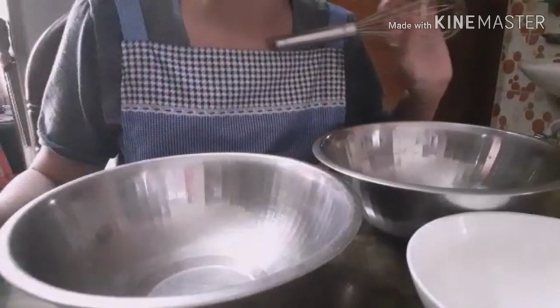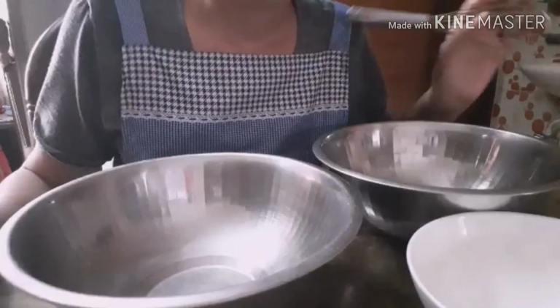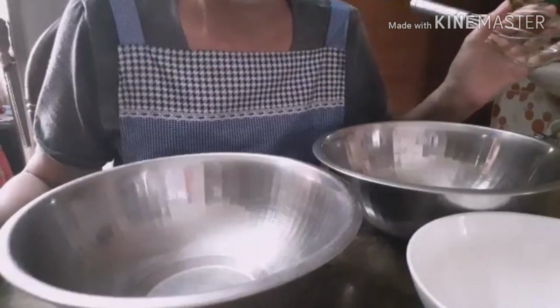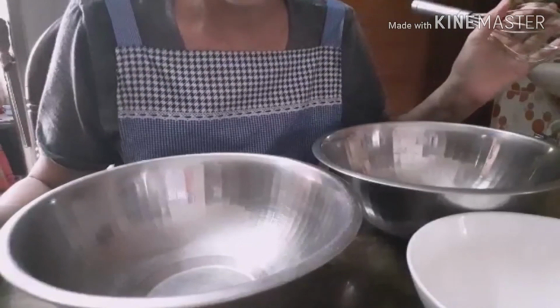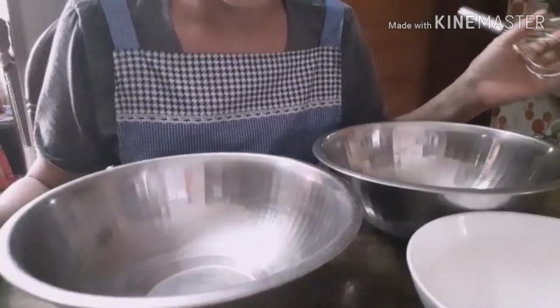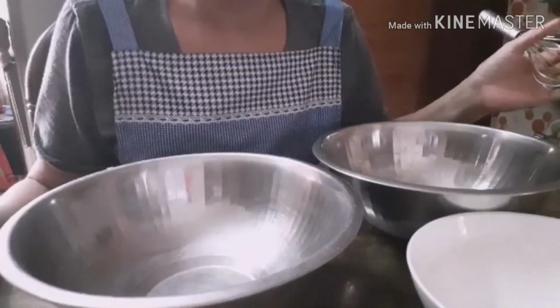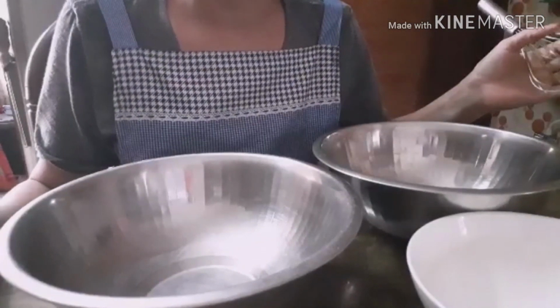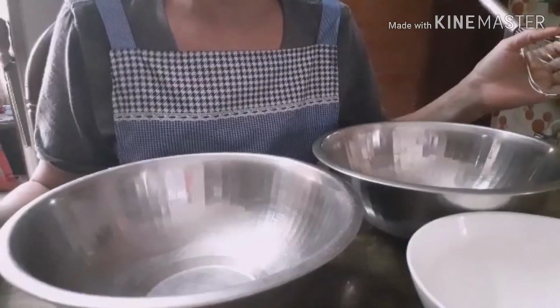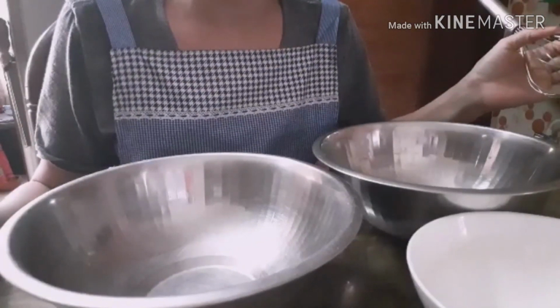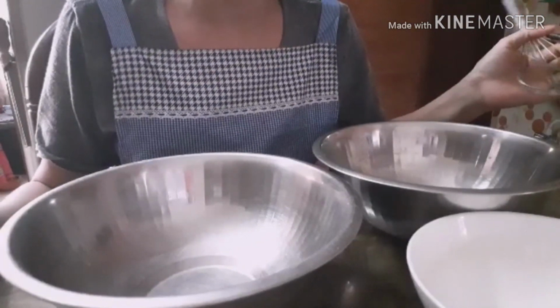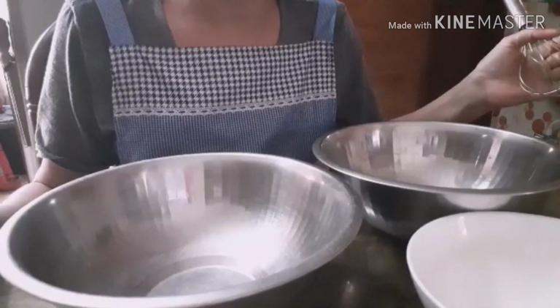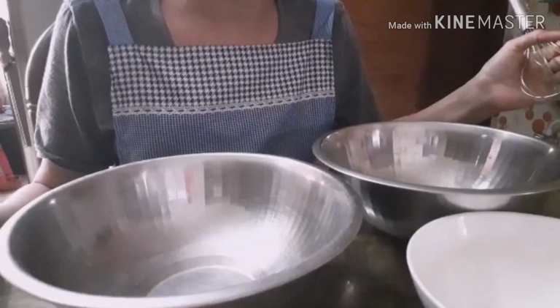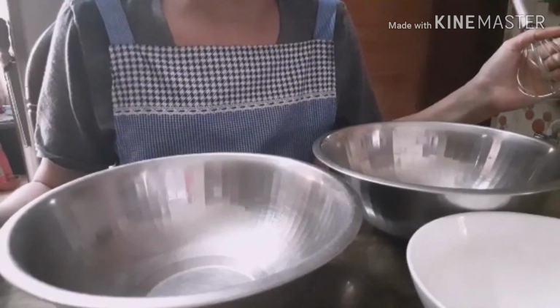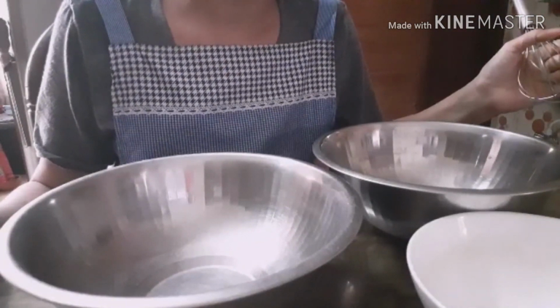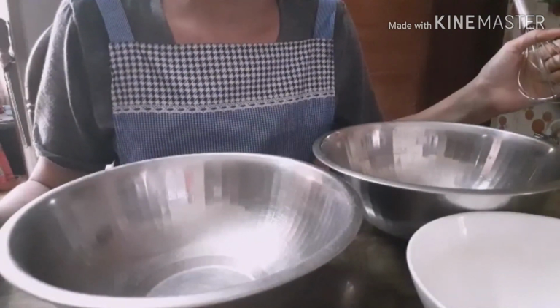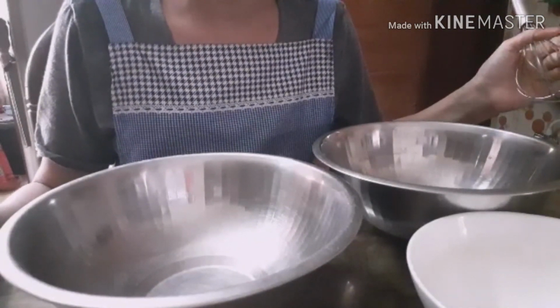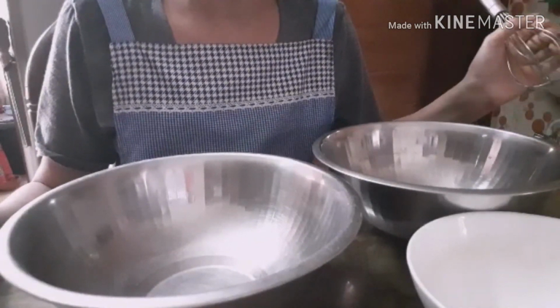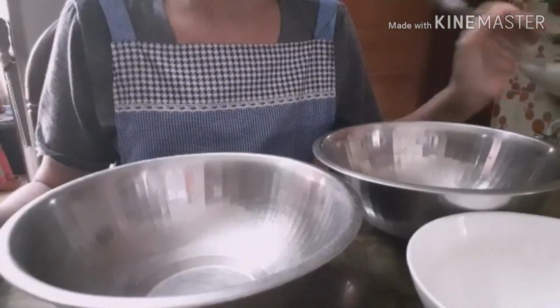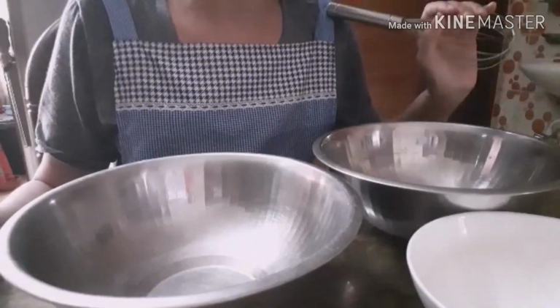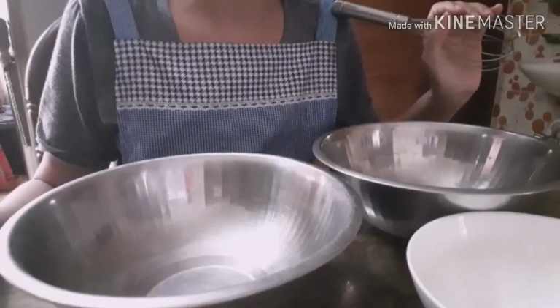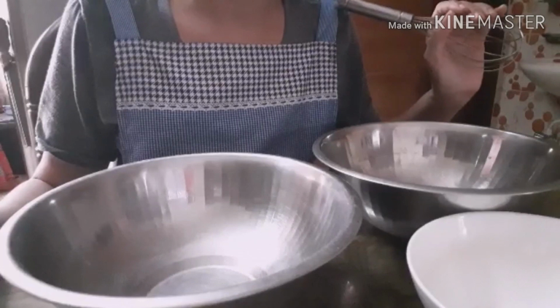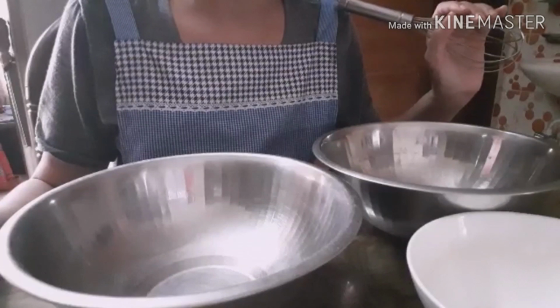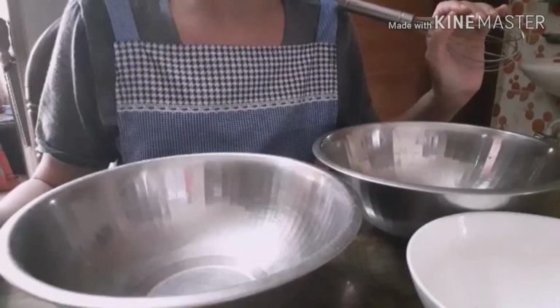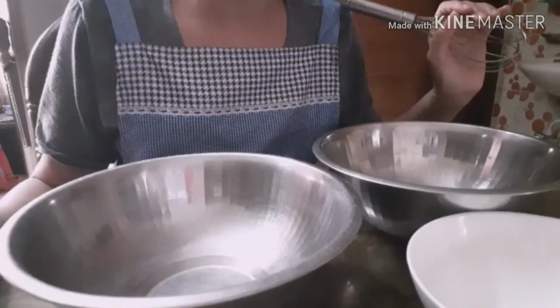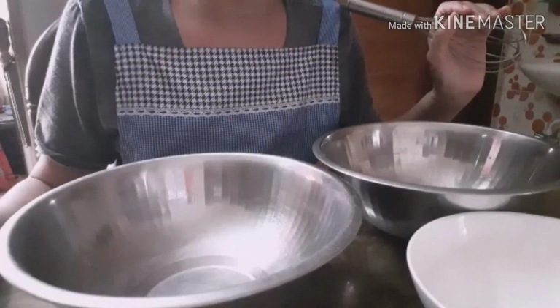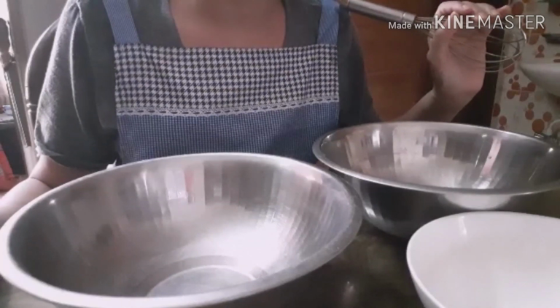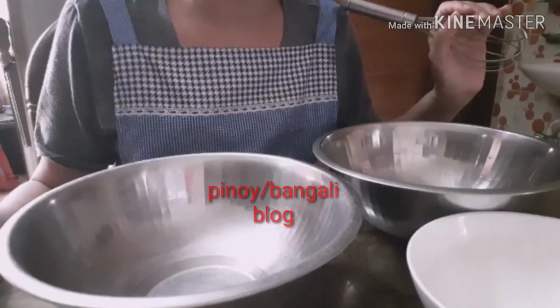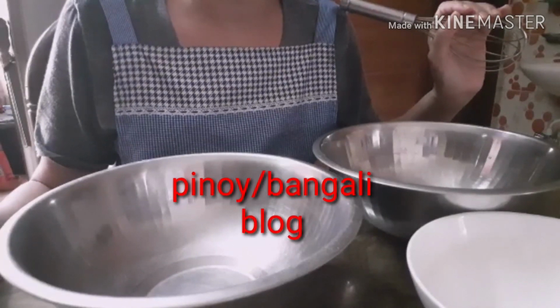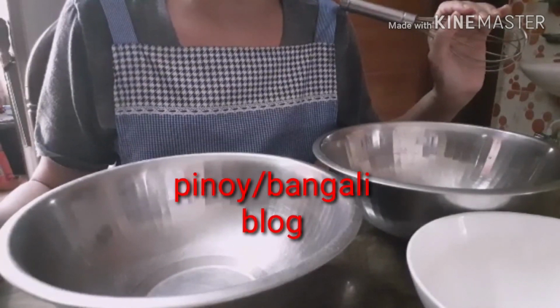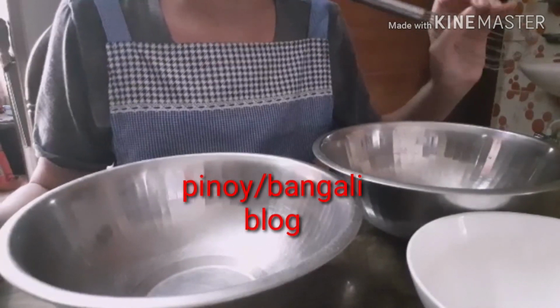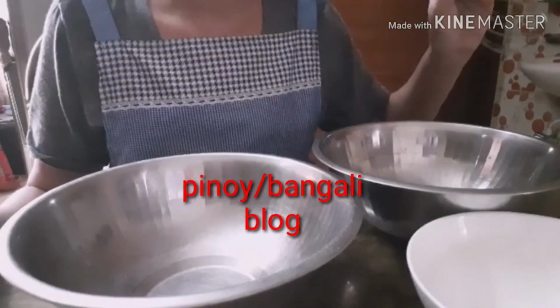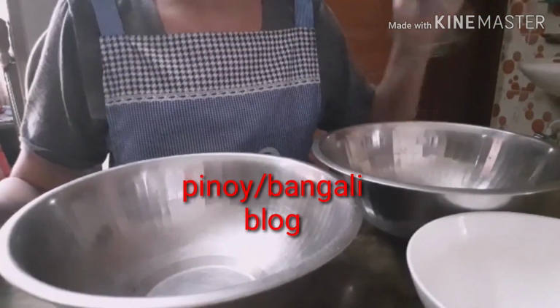Hi guys, for today's video, I'm going to make leche flan pudding.